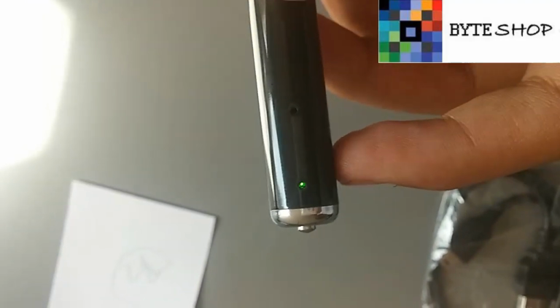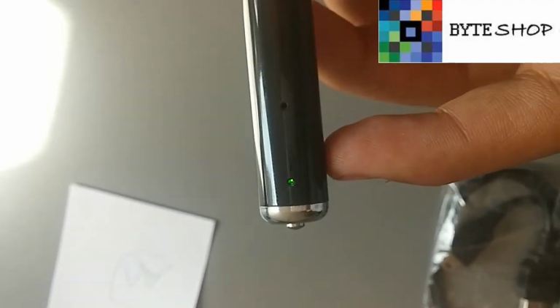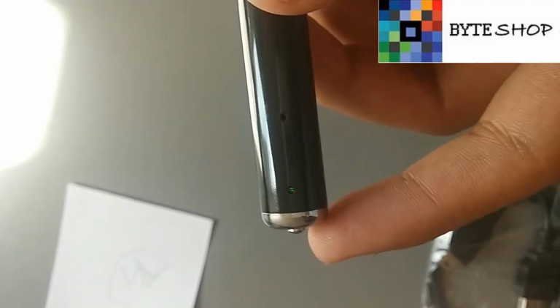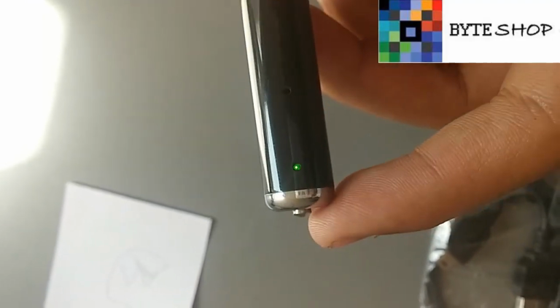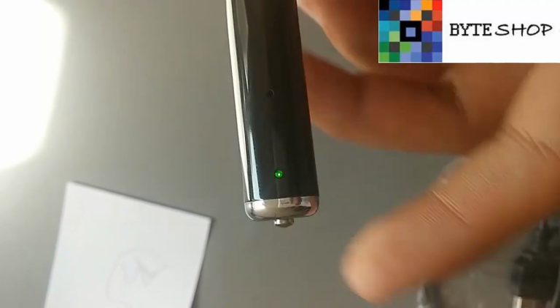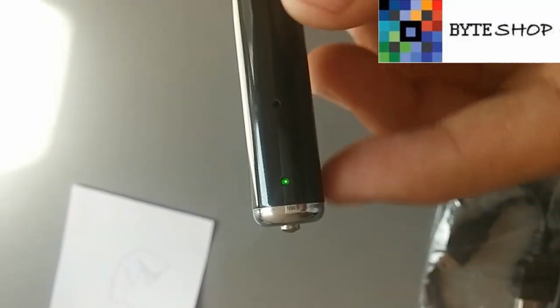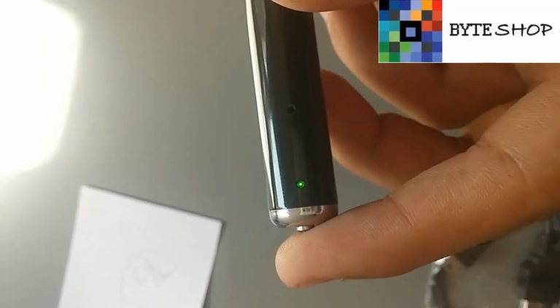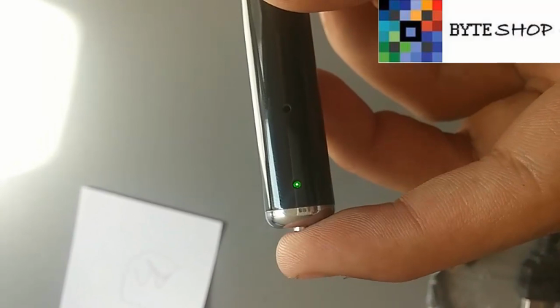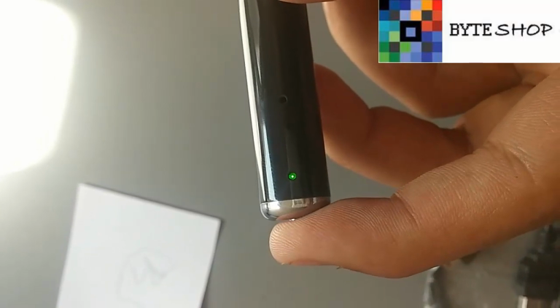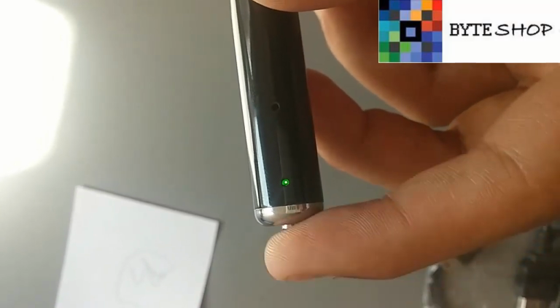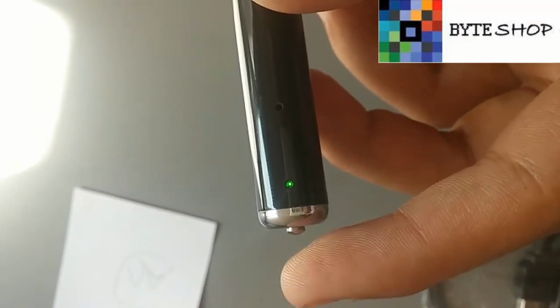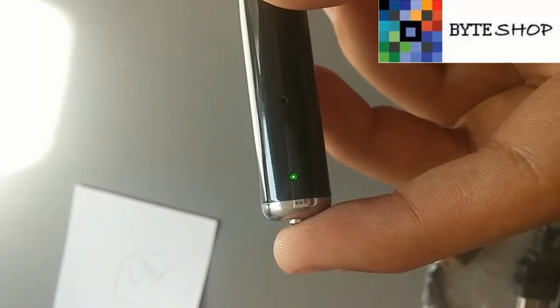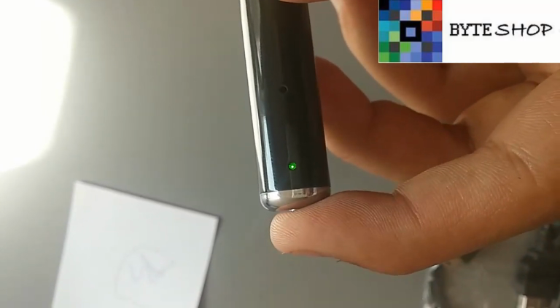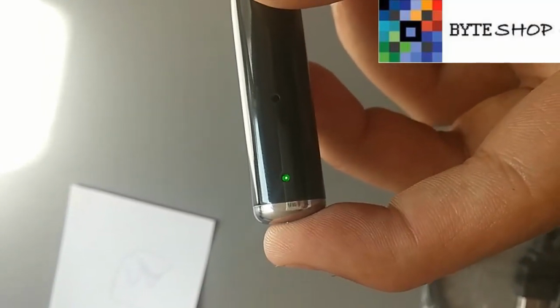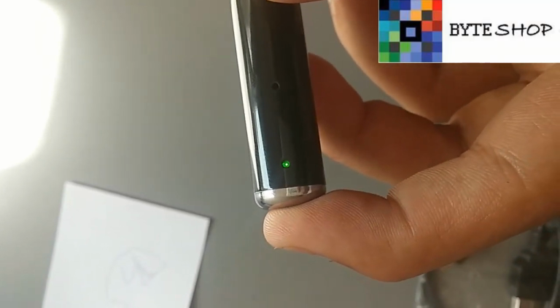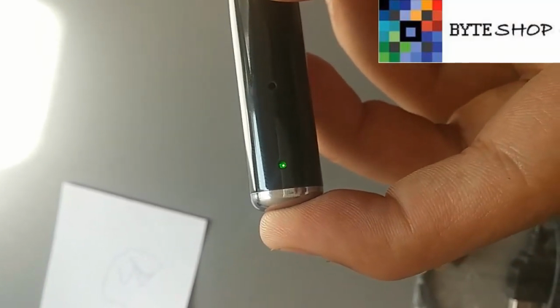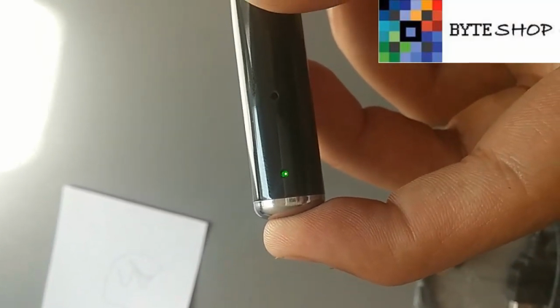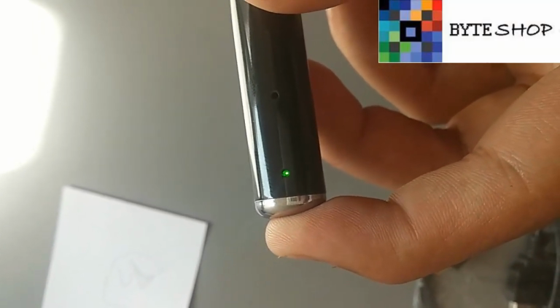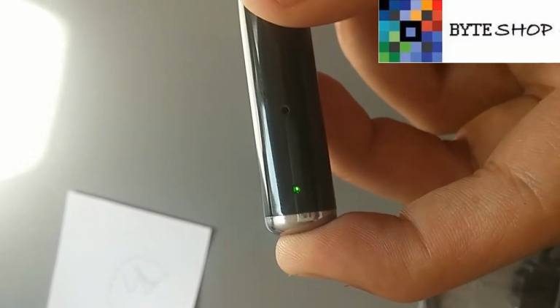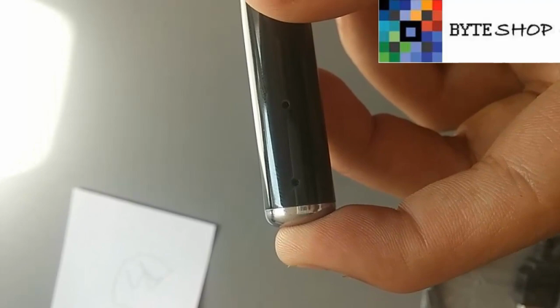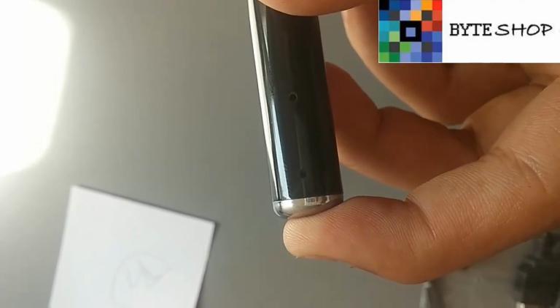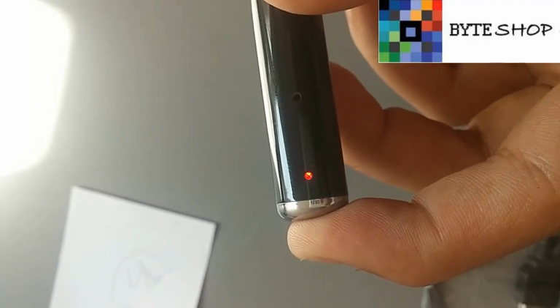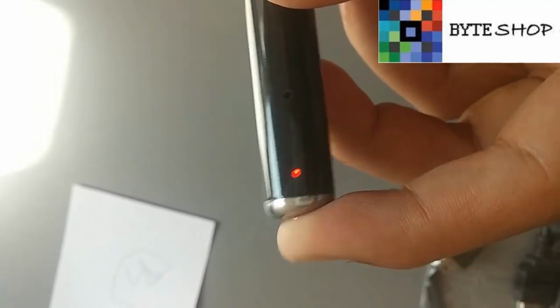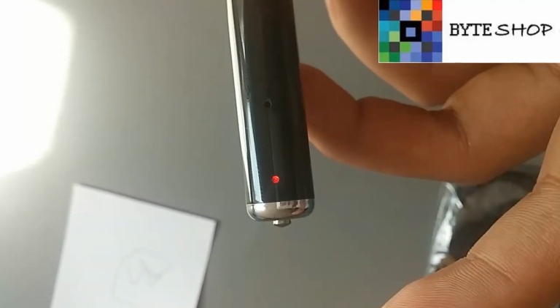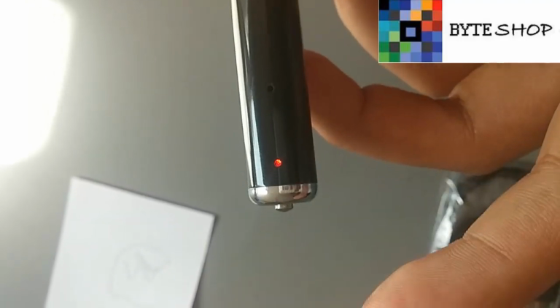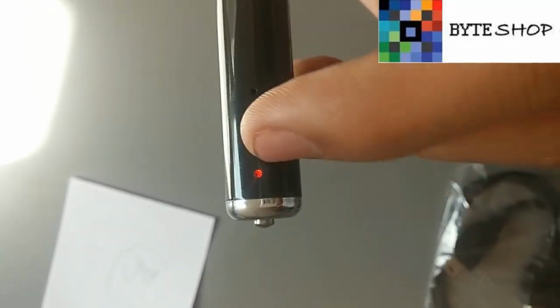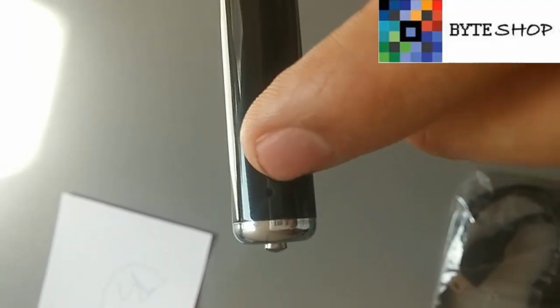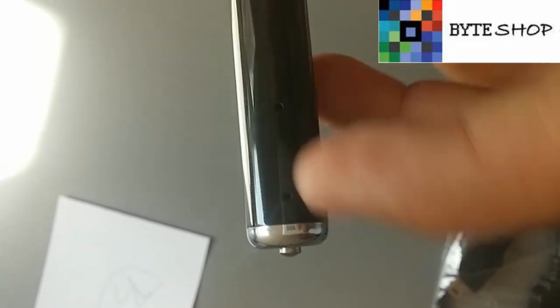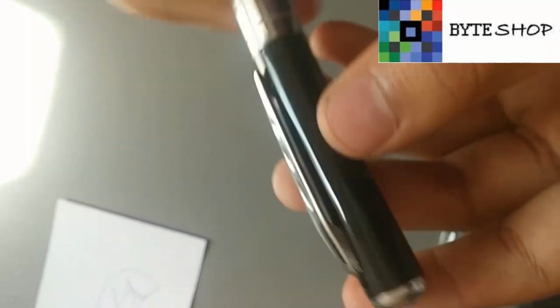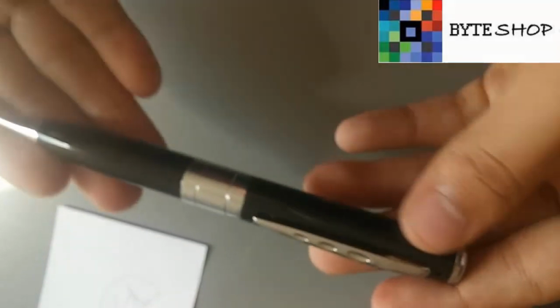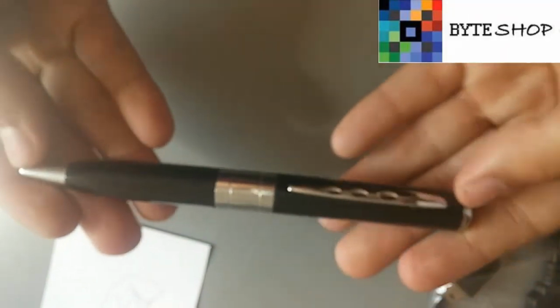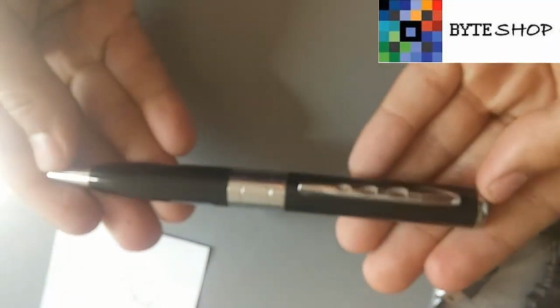Para apagar la cámara, lo único que tenemos que hacer es dejar el botón apretado durante 4 segundos. Cuando sale el LED rojo, significa que está apagada.